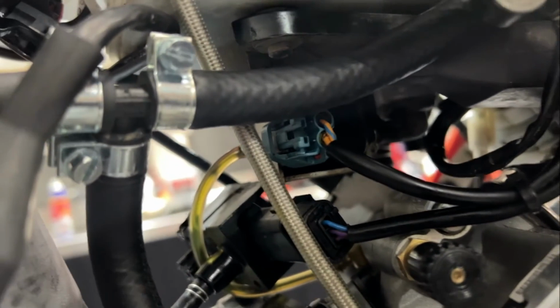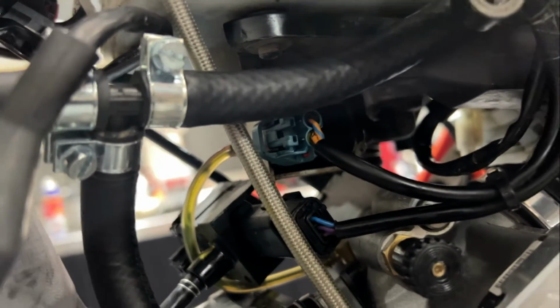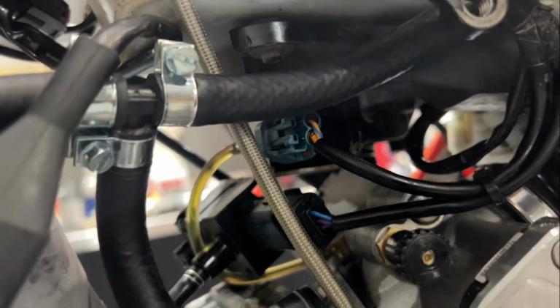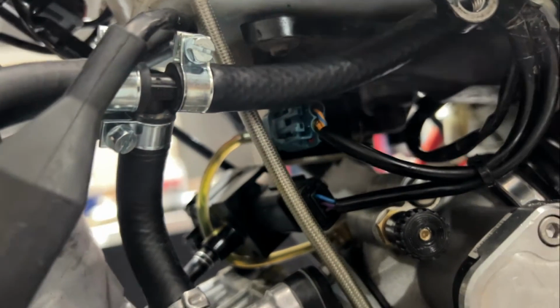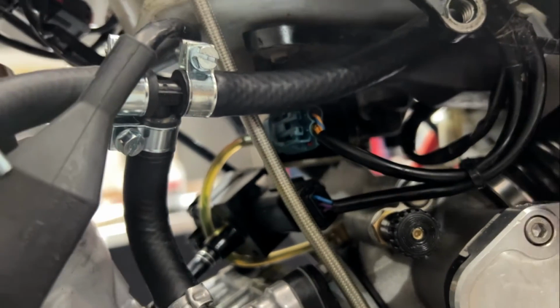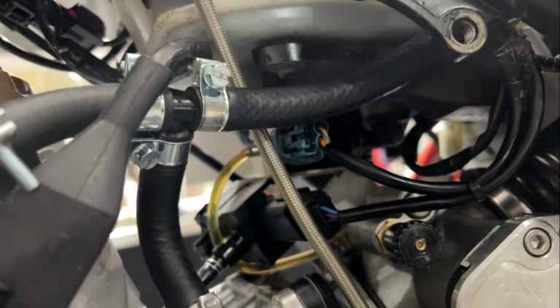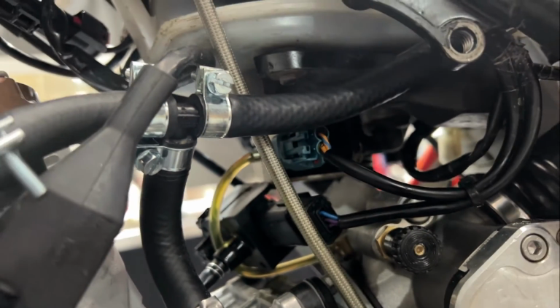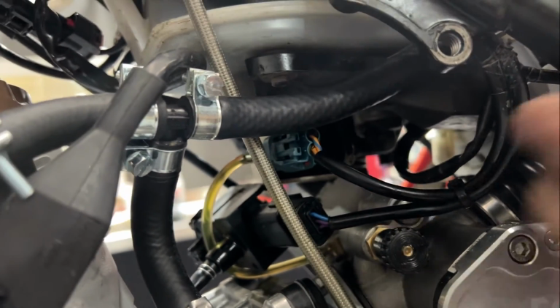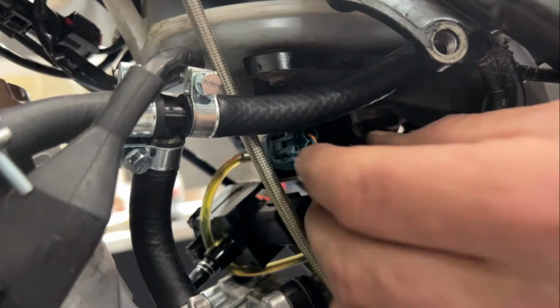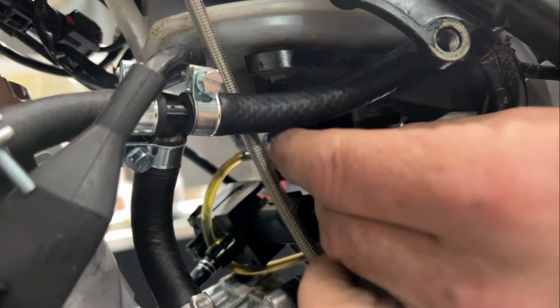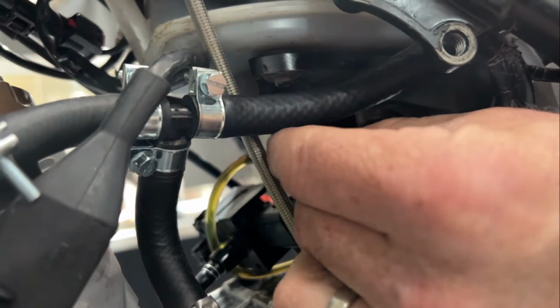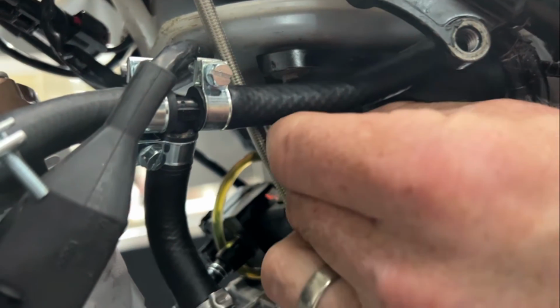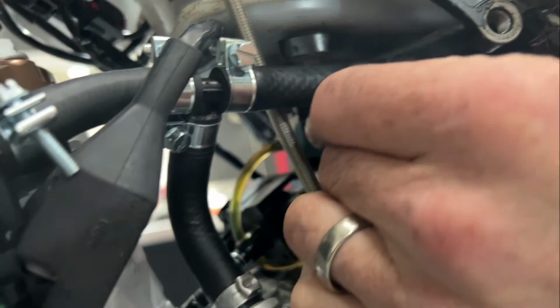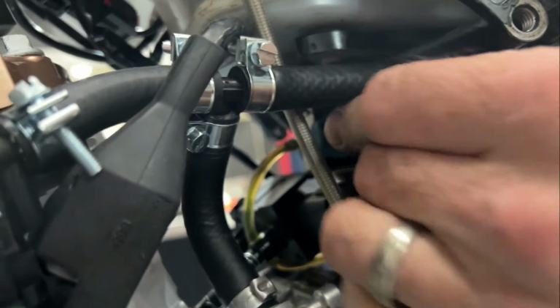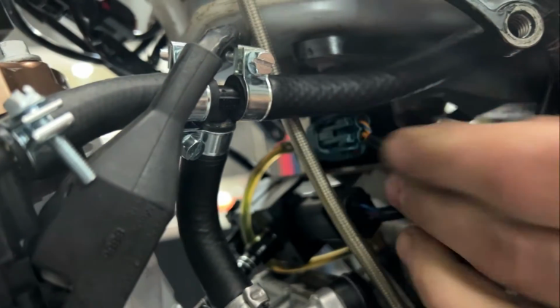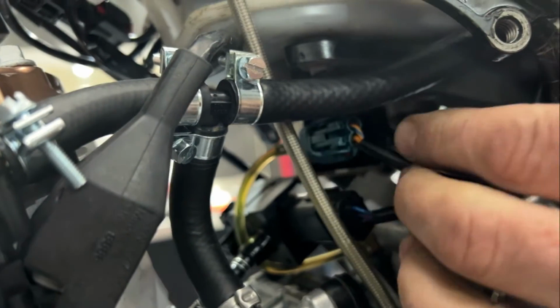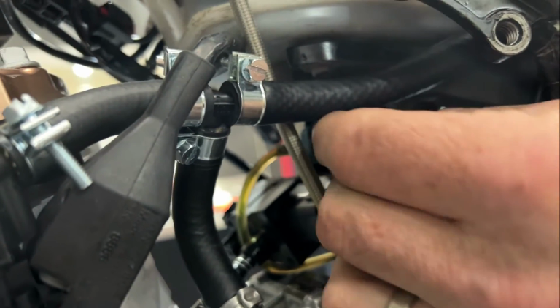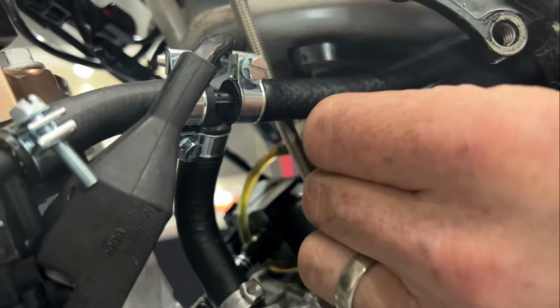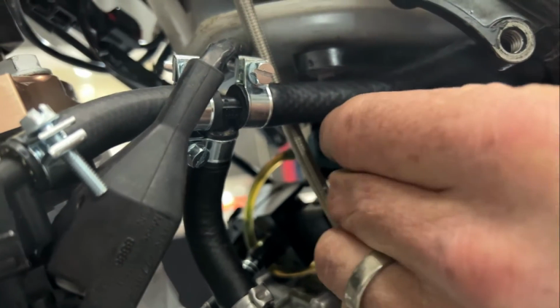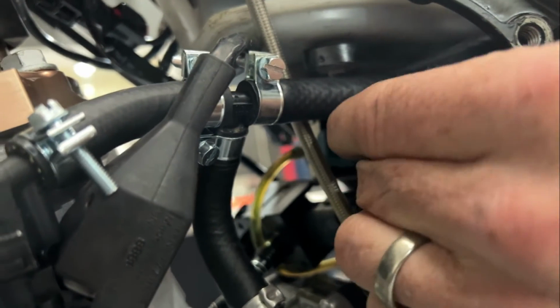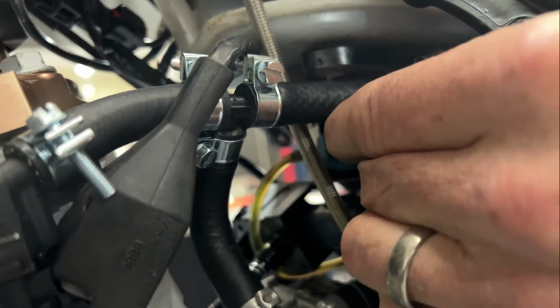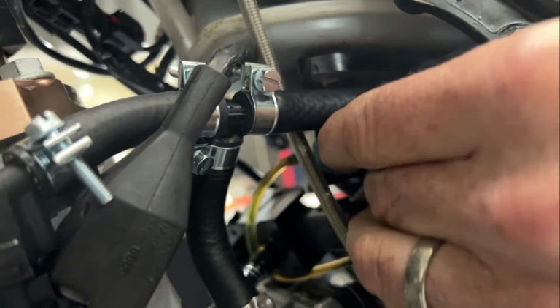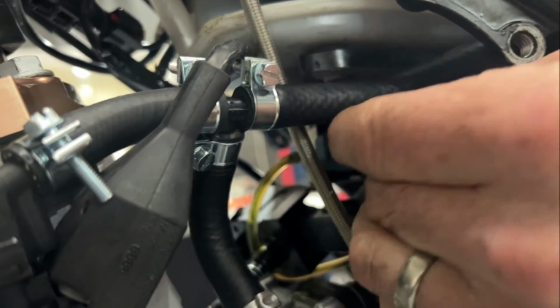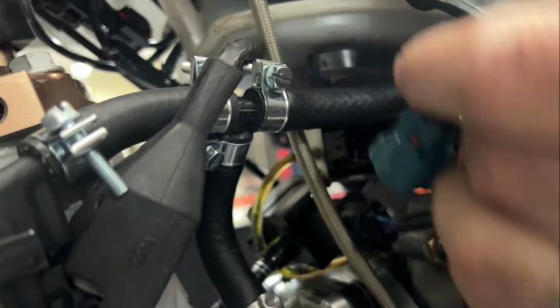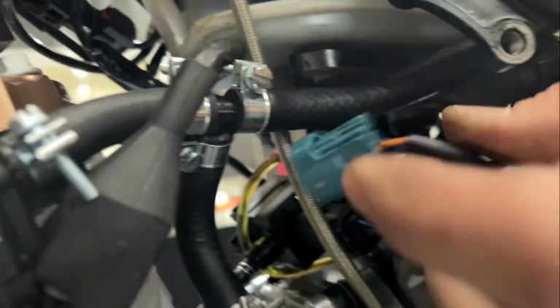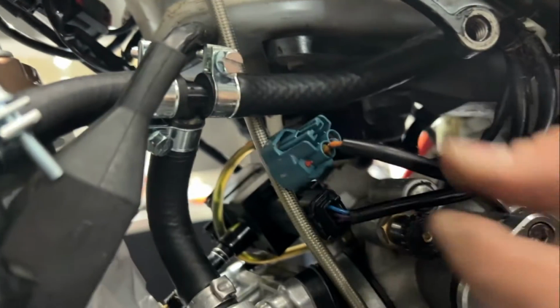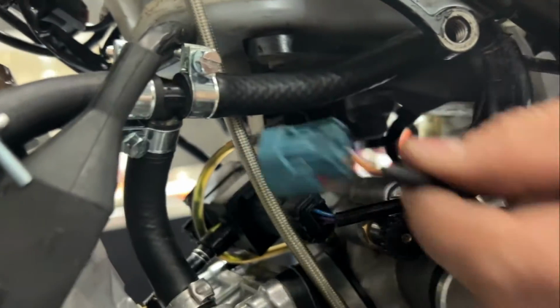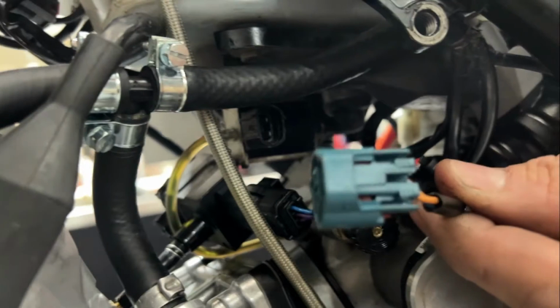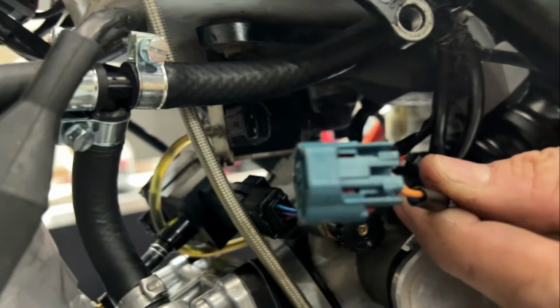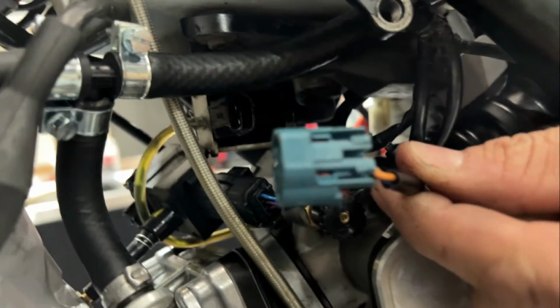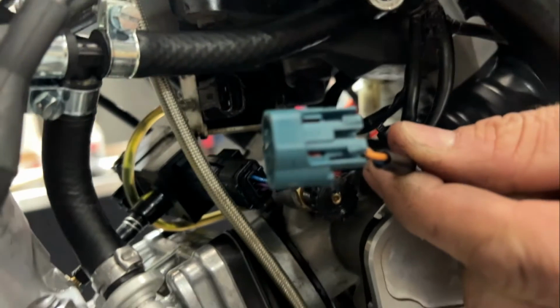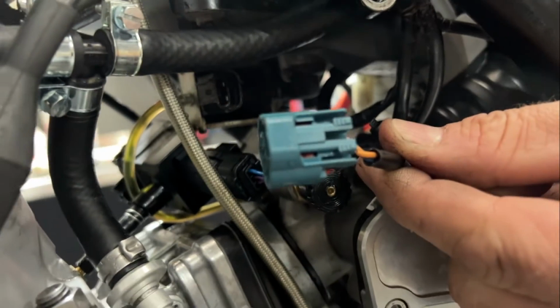The first thing we want to do is remove that blue connector. There's a tab on the side you have to push inwards and then you can pull the connector off the oil pump.